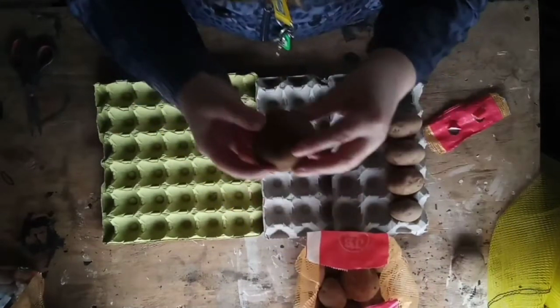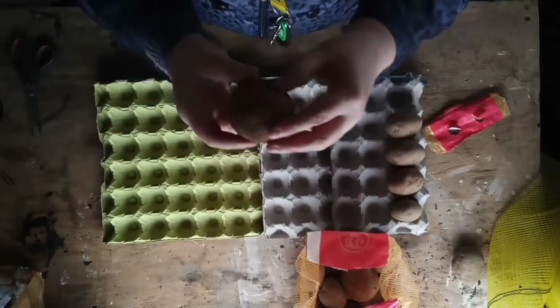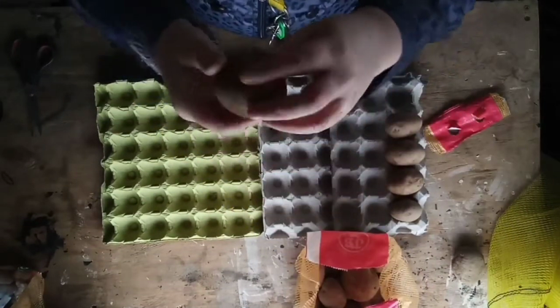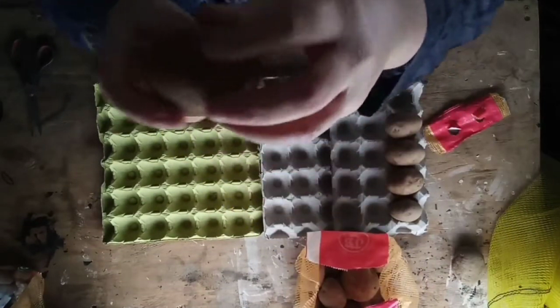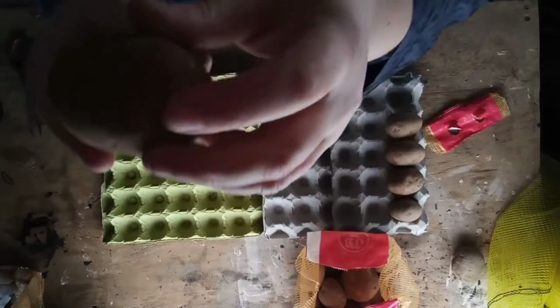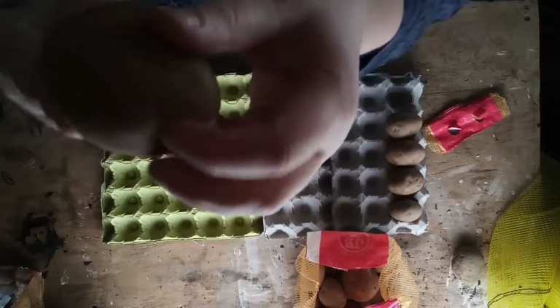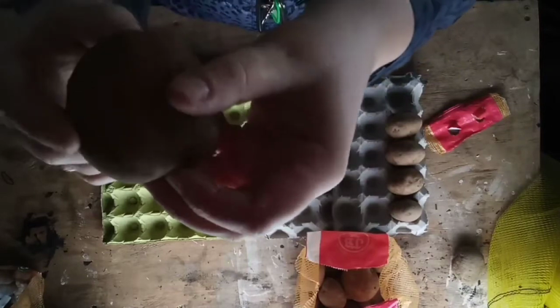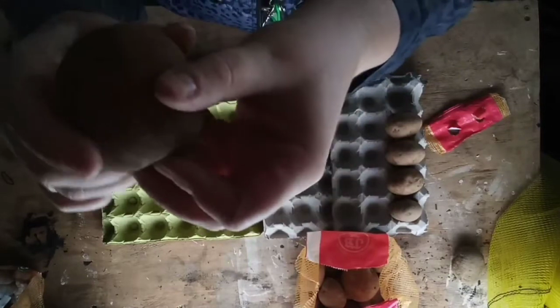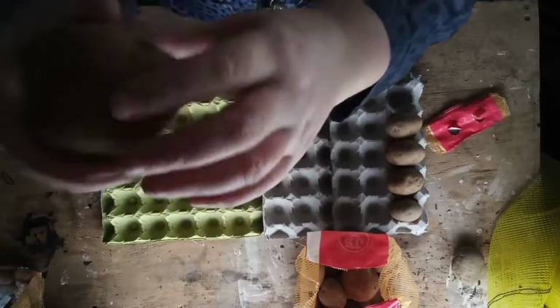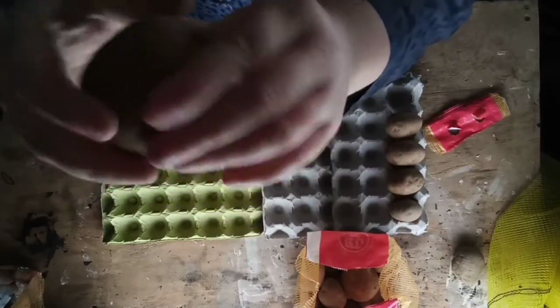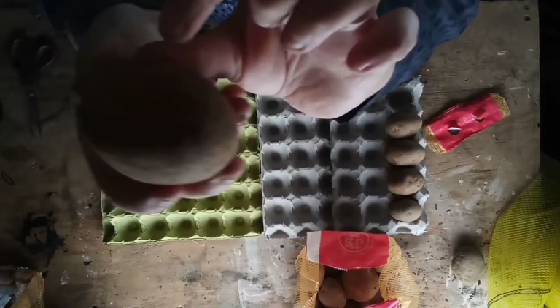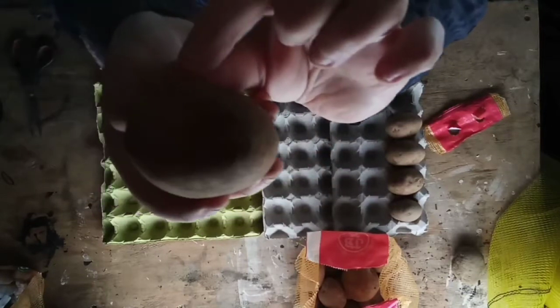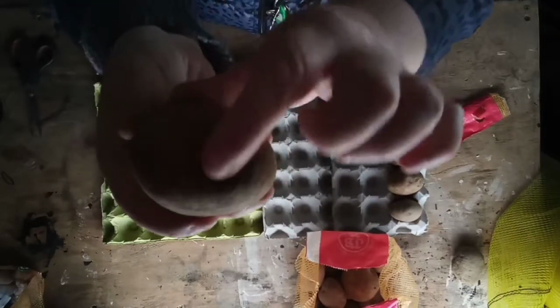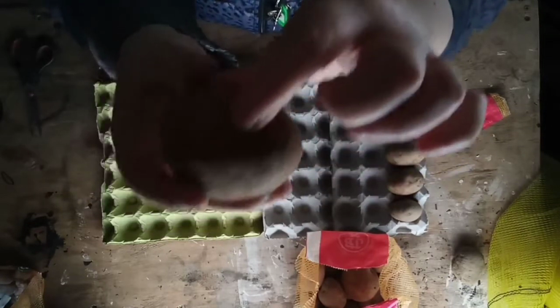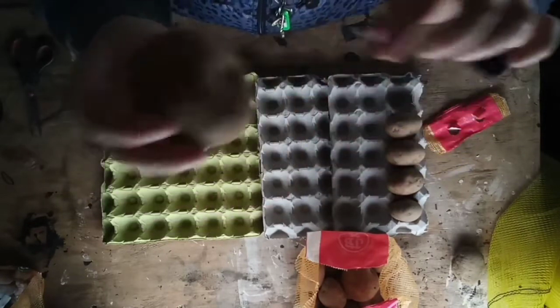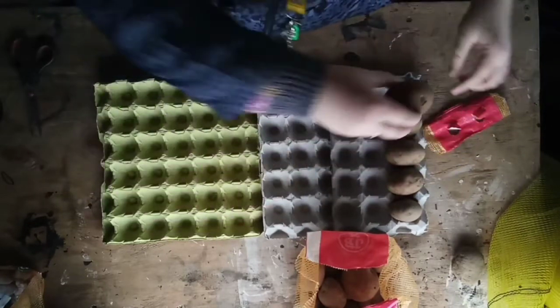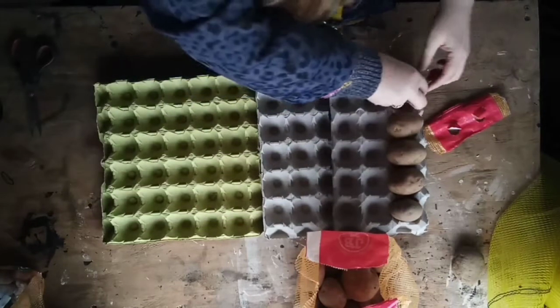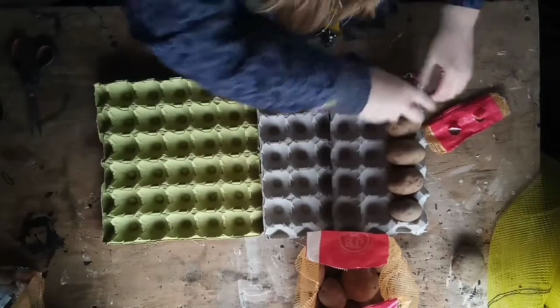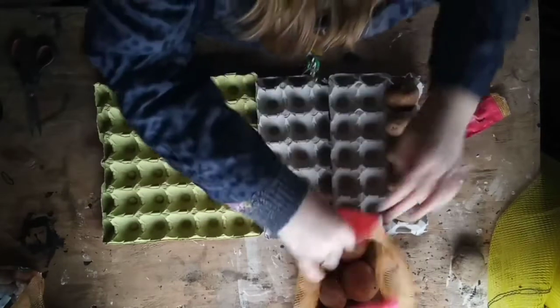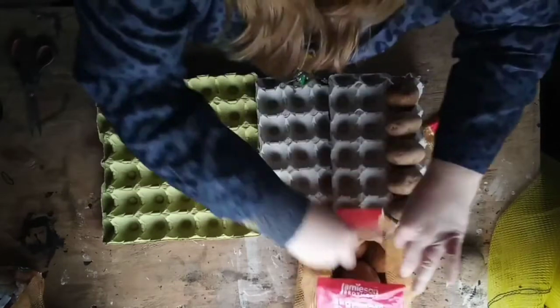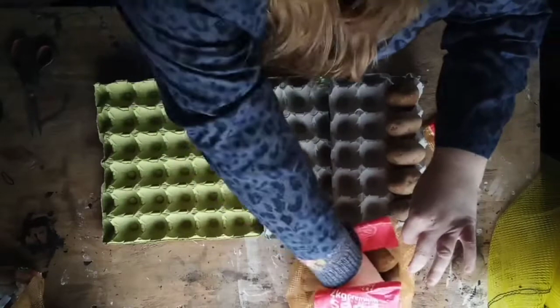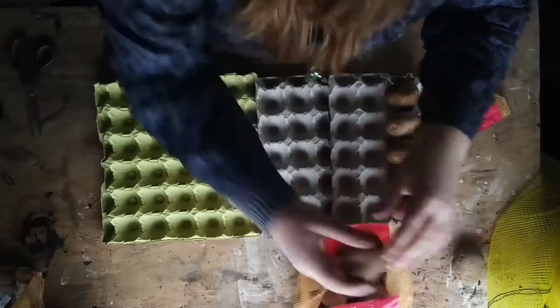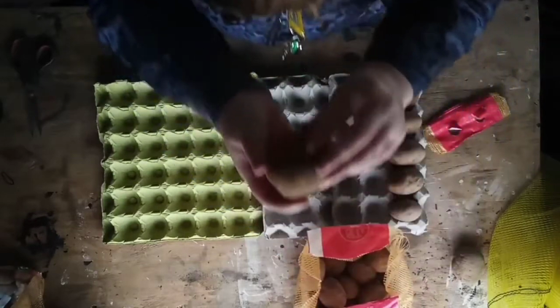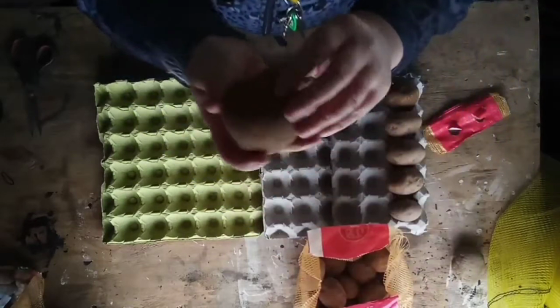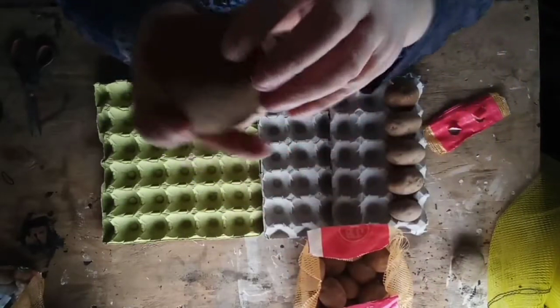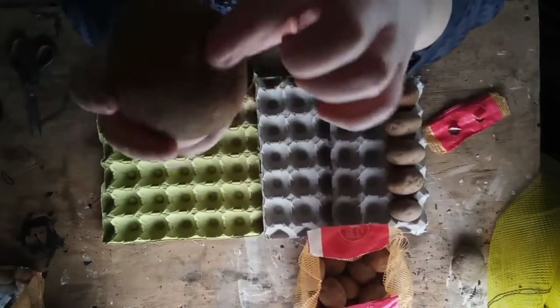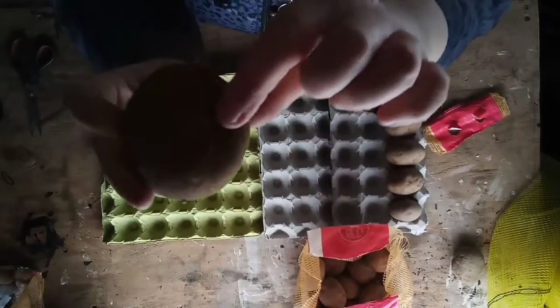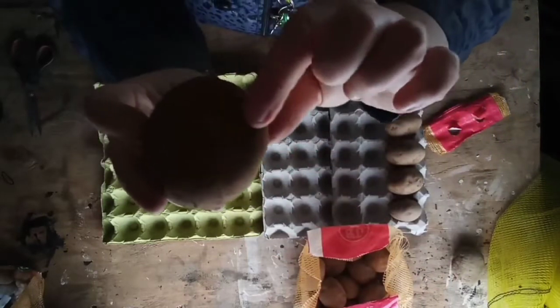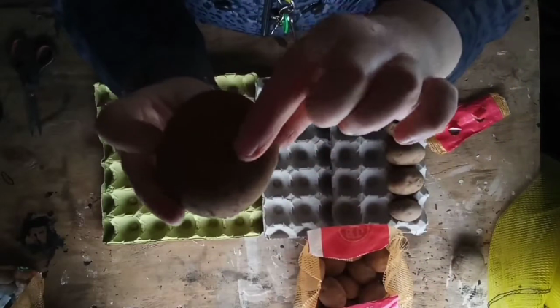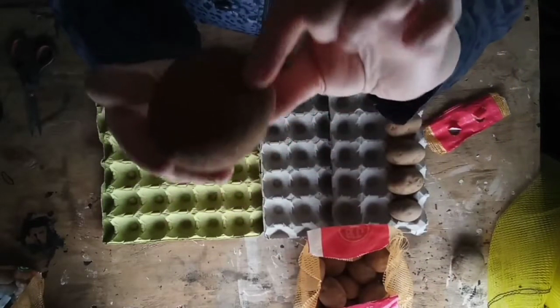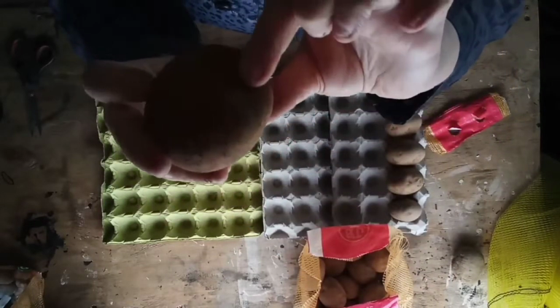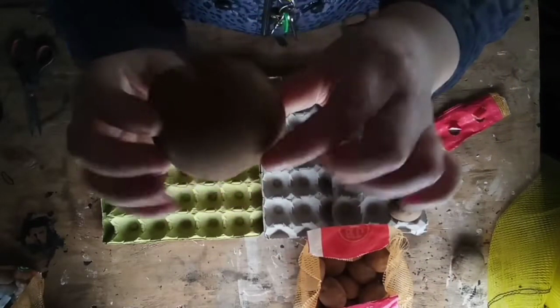I'm just going to leave these in the shed. I know it's going to get cold, but I'm going to wrap them in bubble wrap — not so much that they're all covered, just enough.